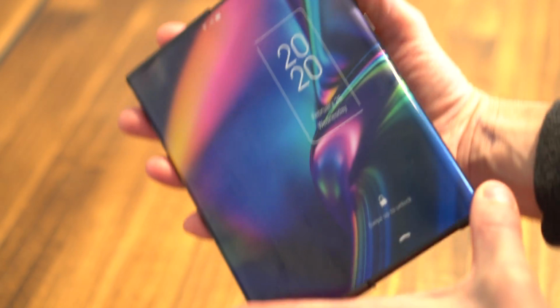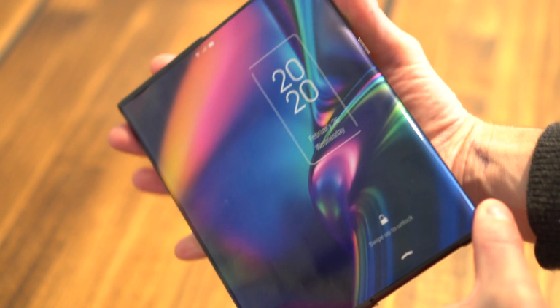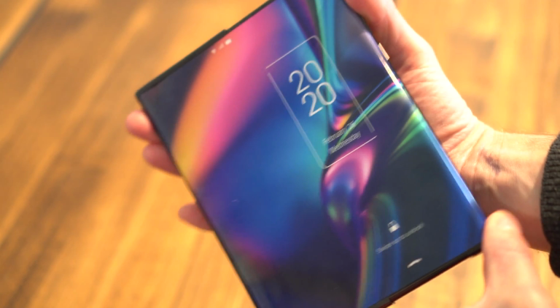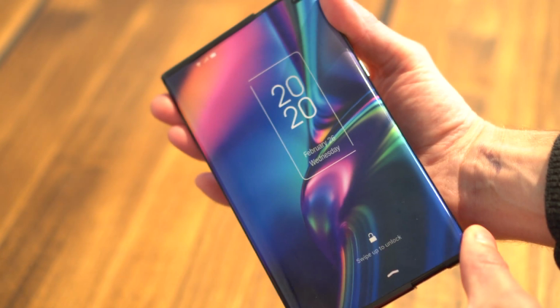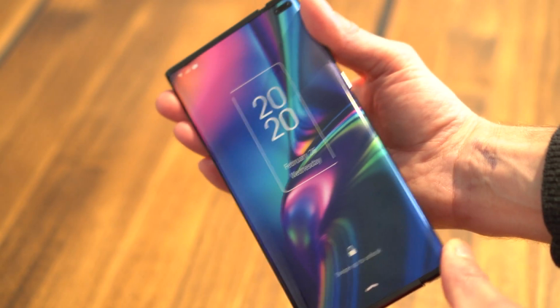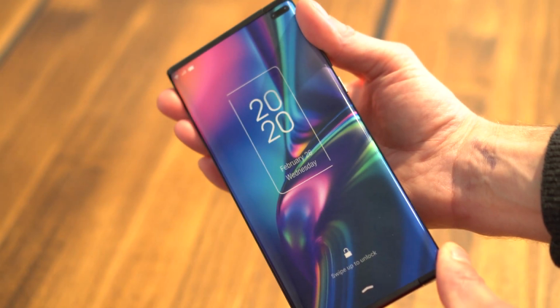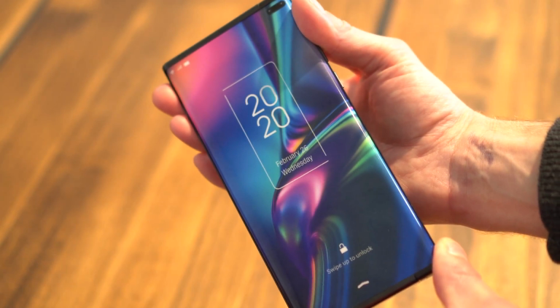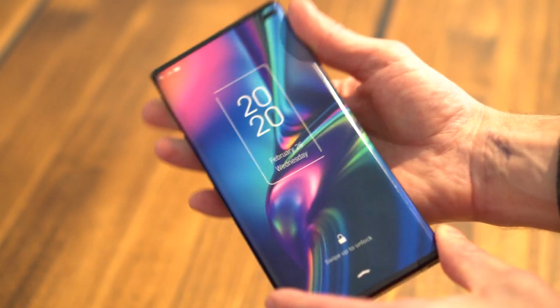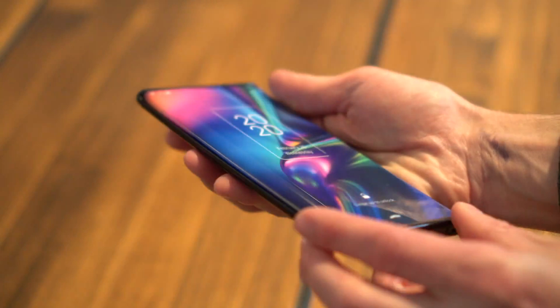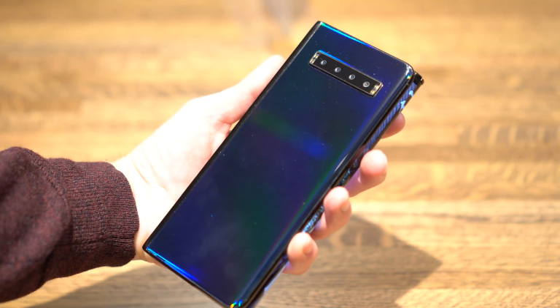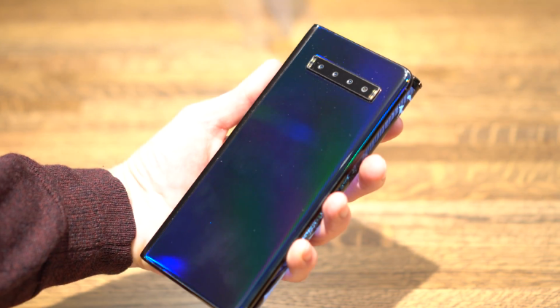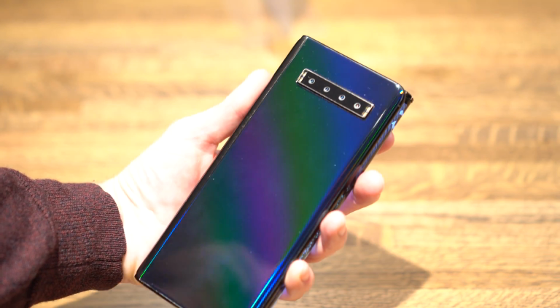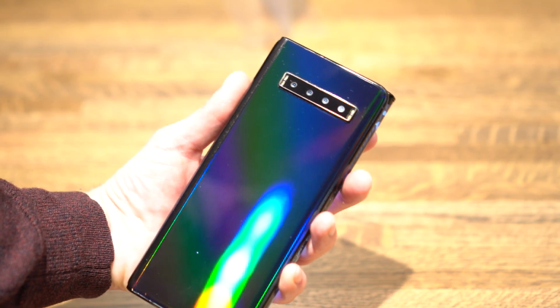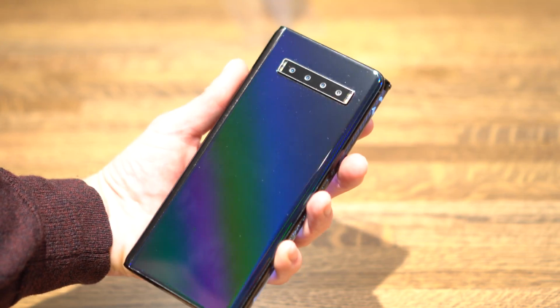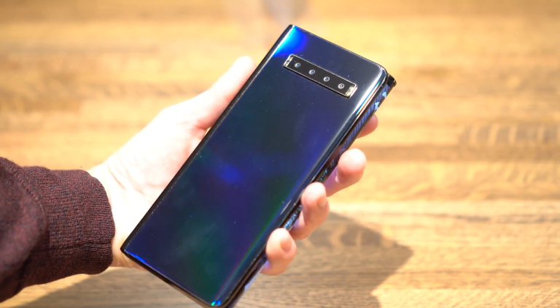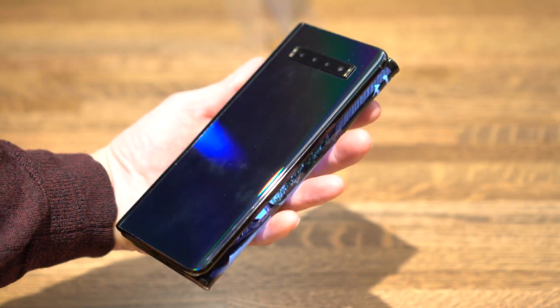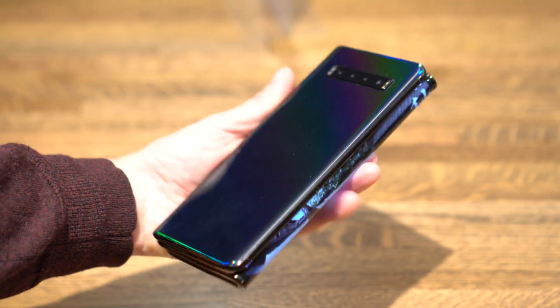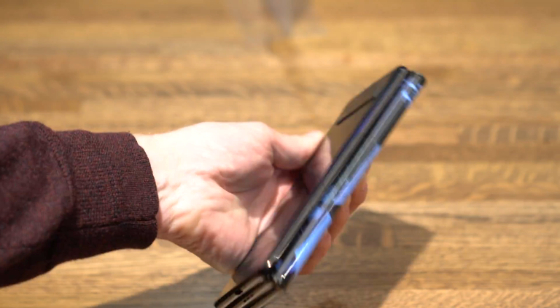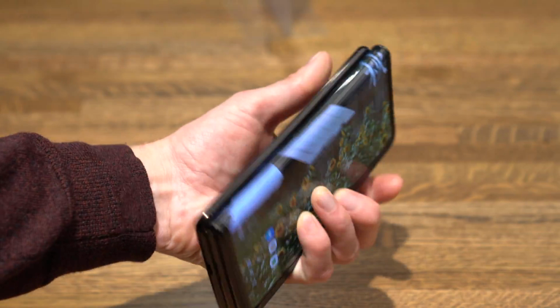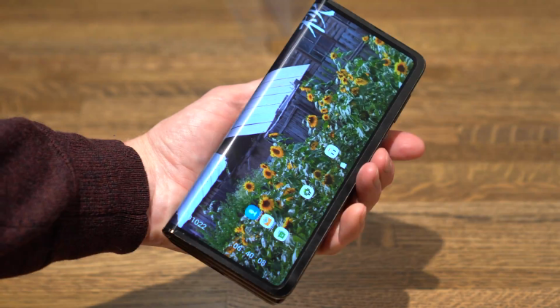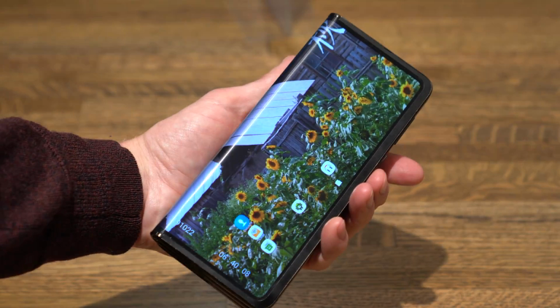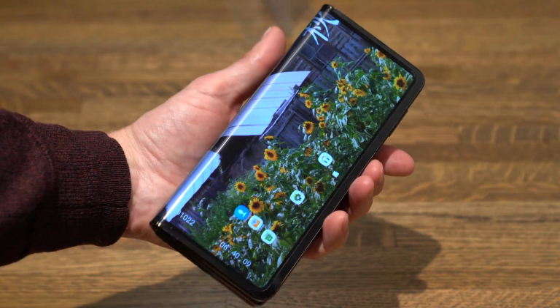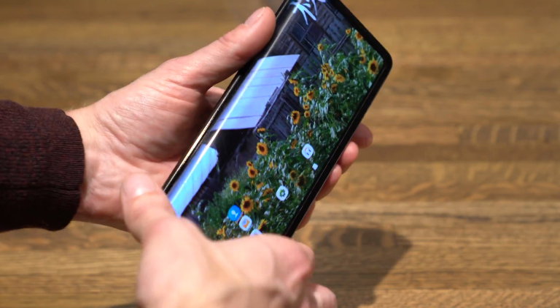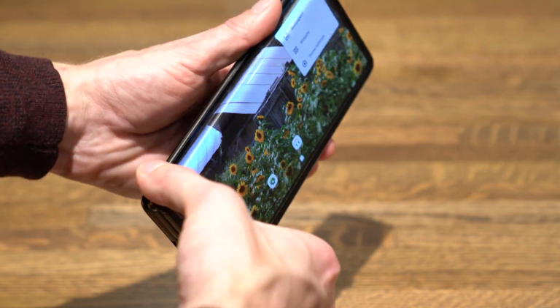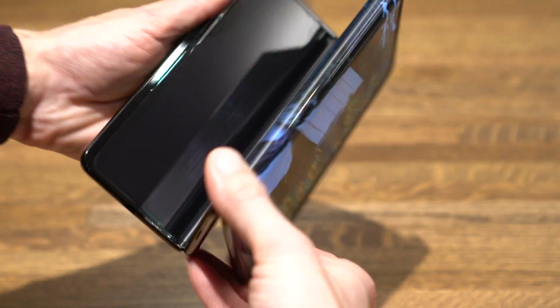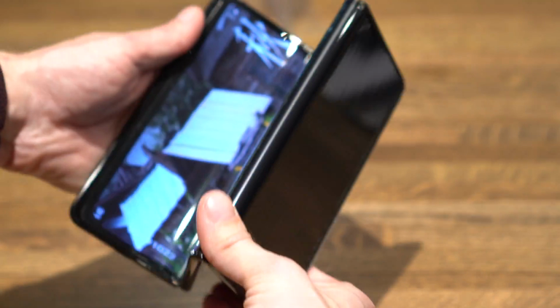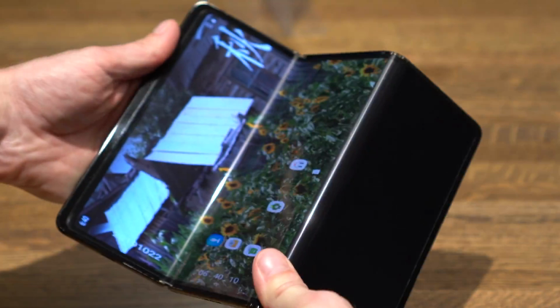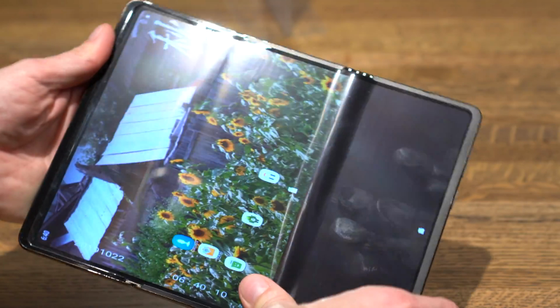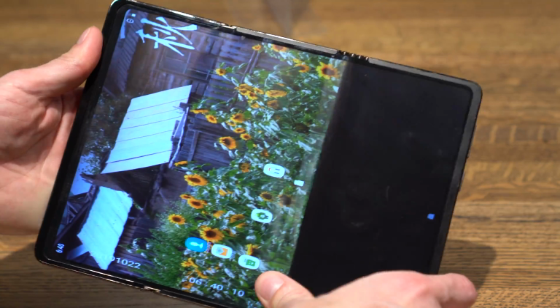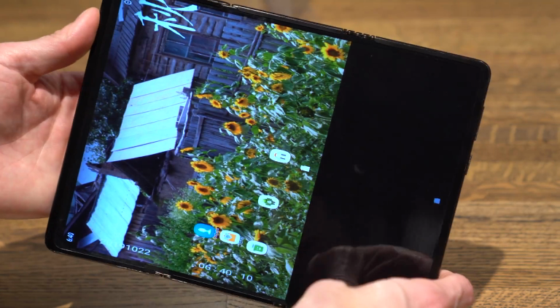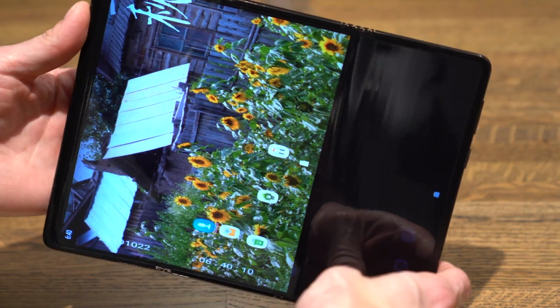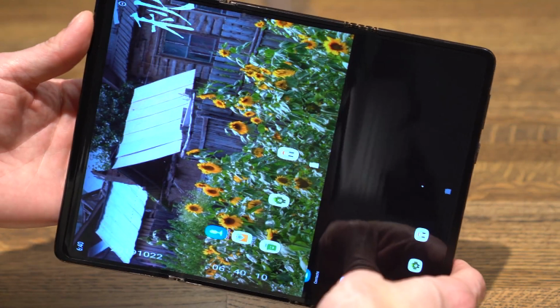These are just three out of three dozen different form factors of flex screen phones that TCL is experimenting with in their labs. But they're all just concepts for now. TCL told us they probably won't bring a flex screen phone to market until 2021.